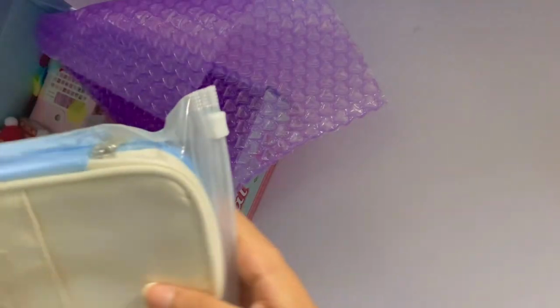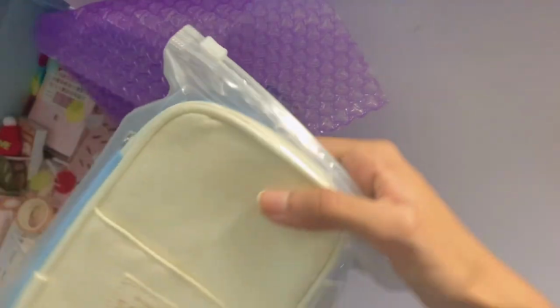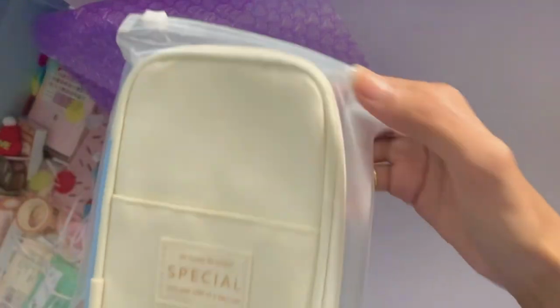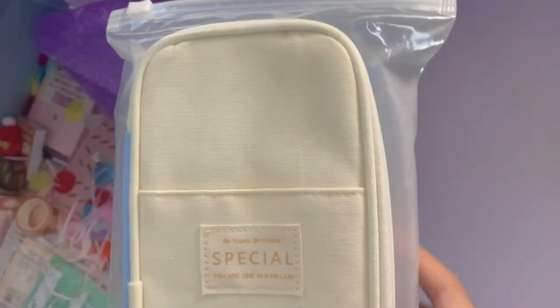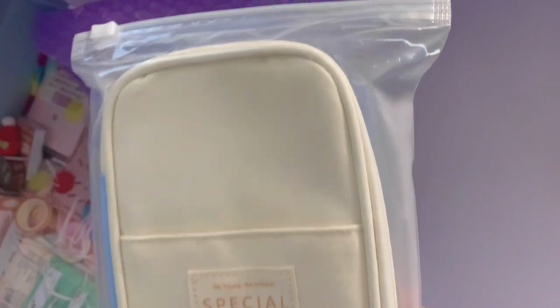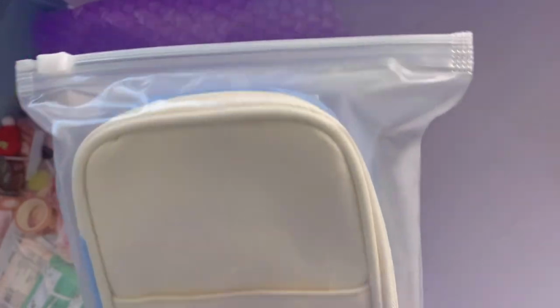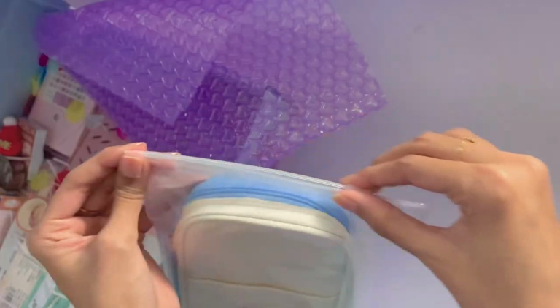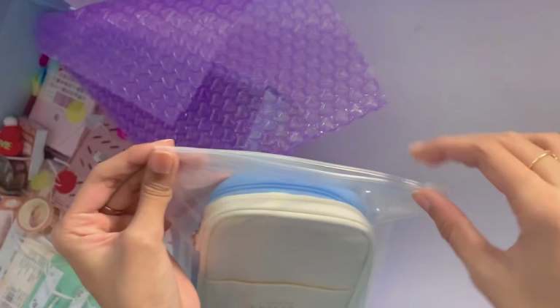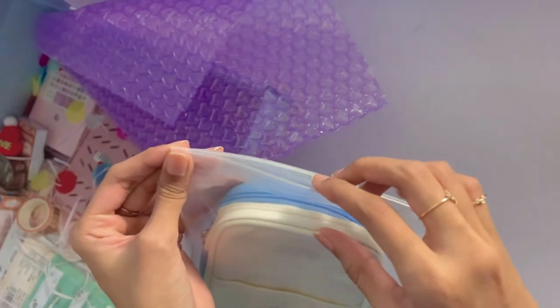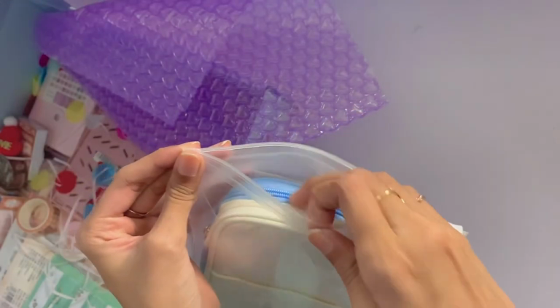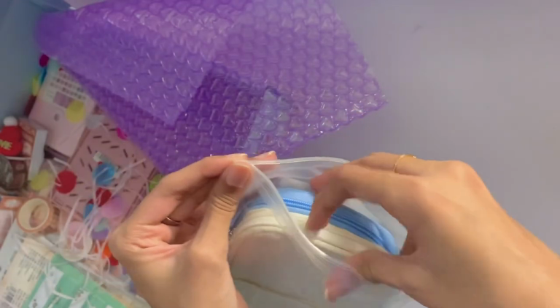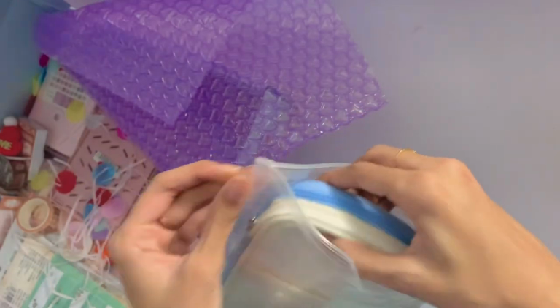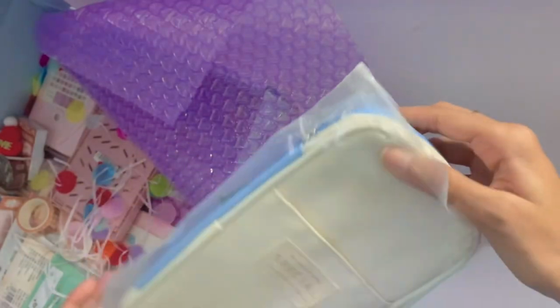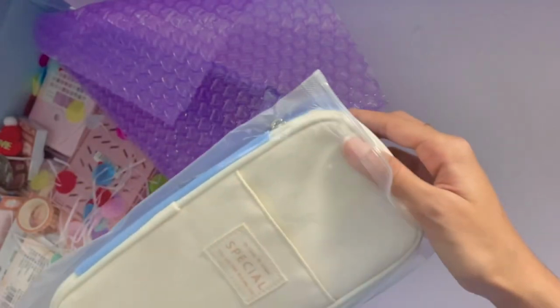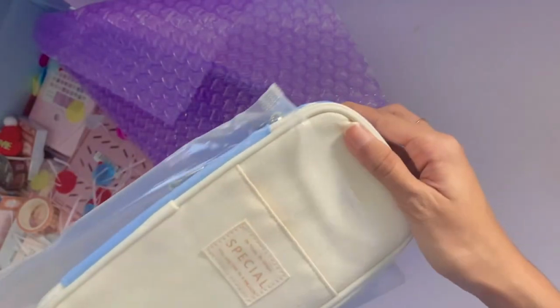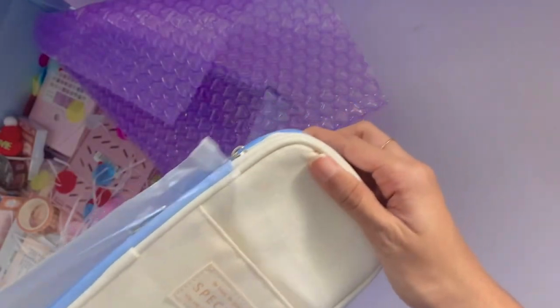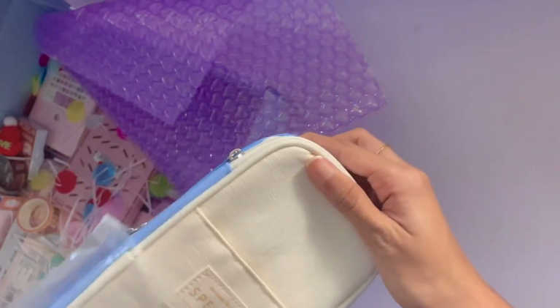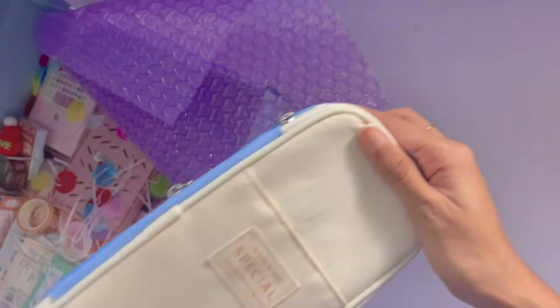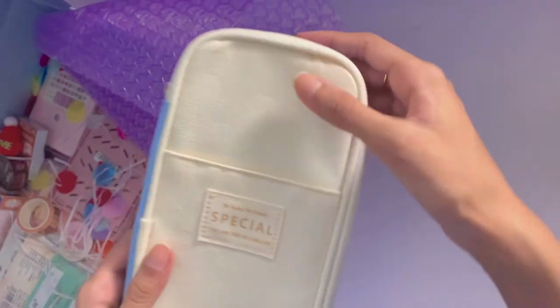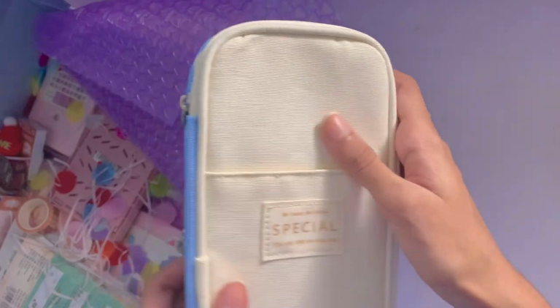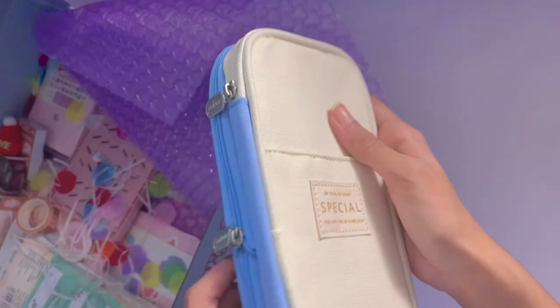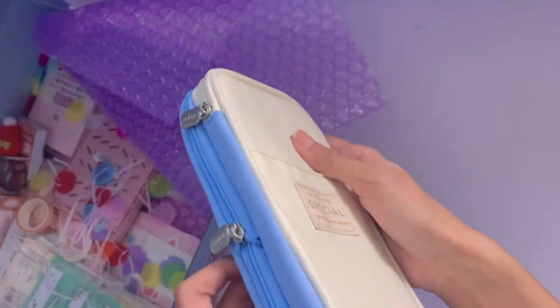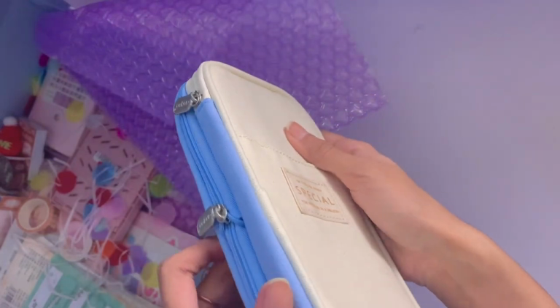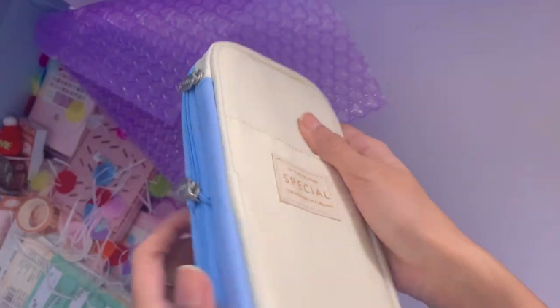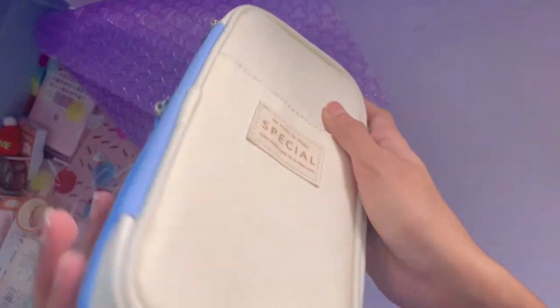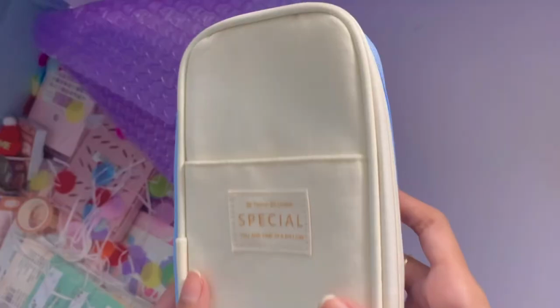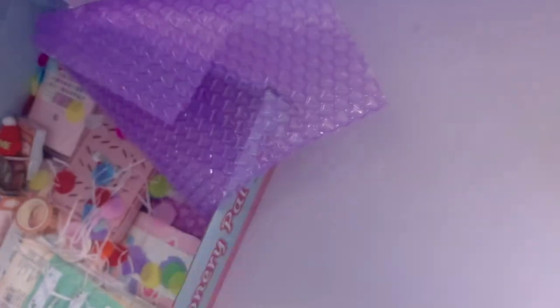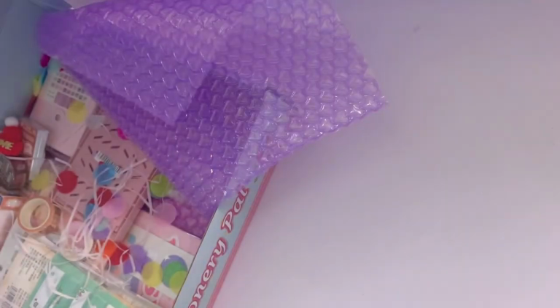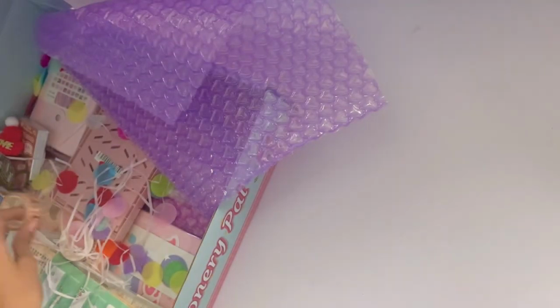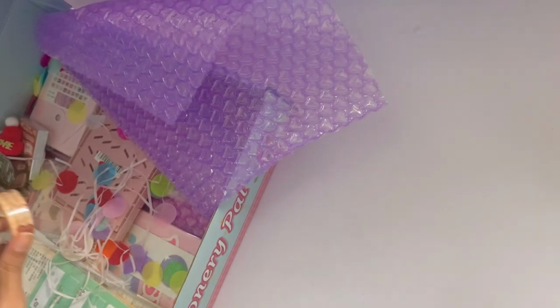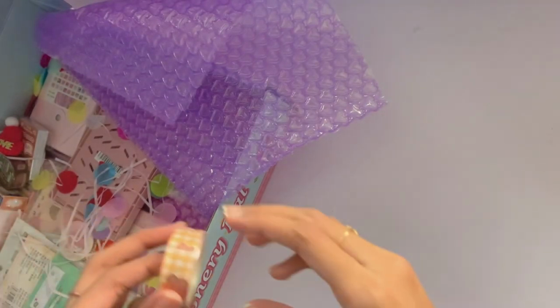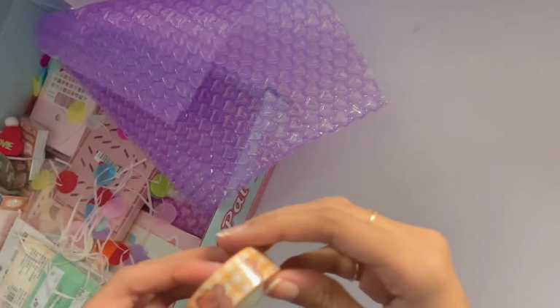I also got a new pencil case. This is the pencil case that you'll be seeing in the What's in My Pencil Case section later on in this video. It's definitely very nice — I got the blue color because I thought it looked nice, but I was very close to getting the pink one.